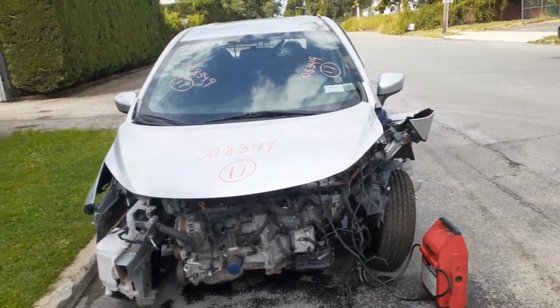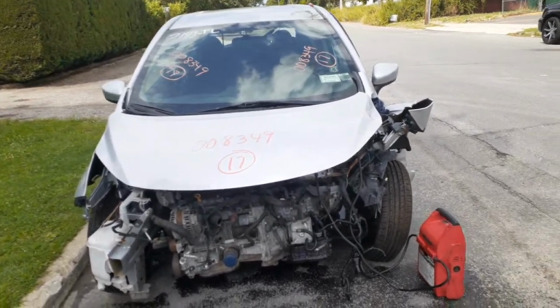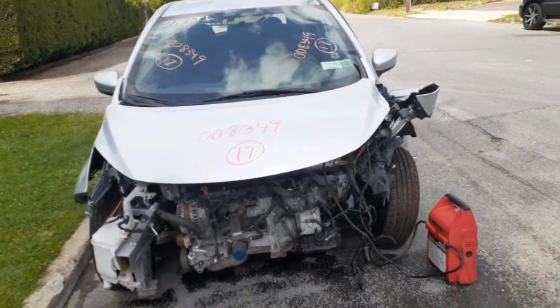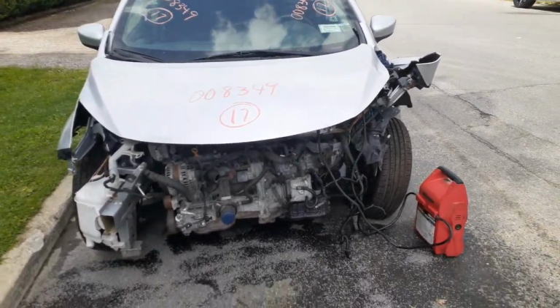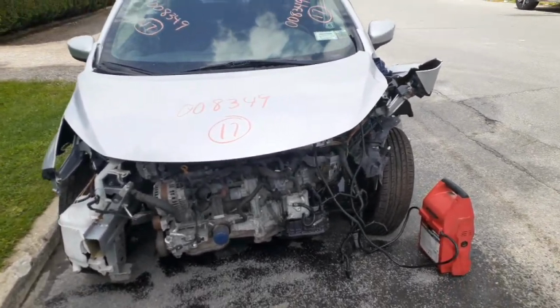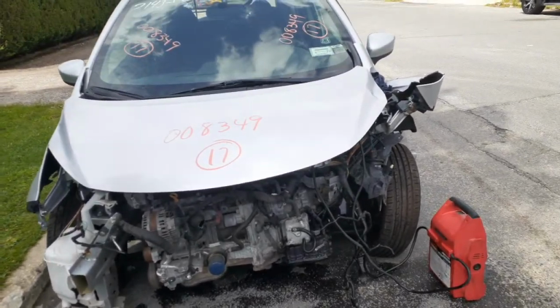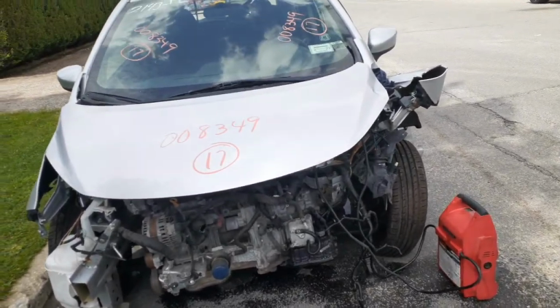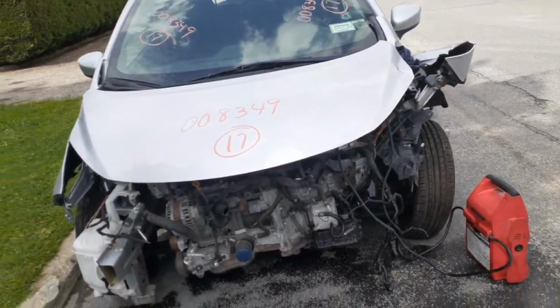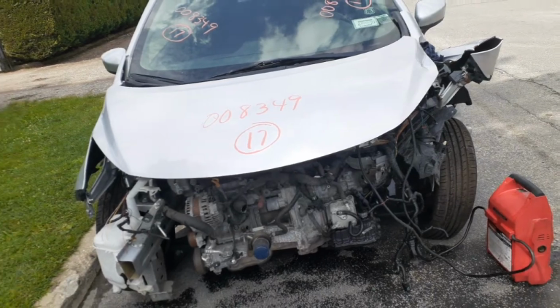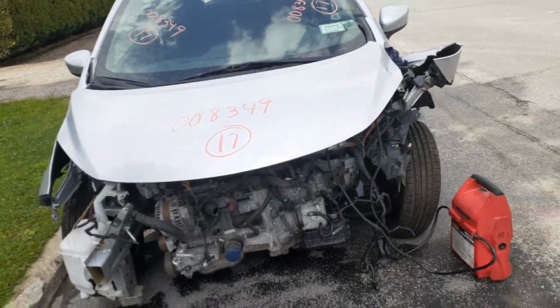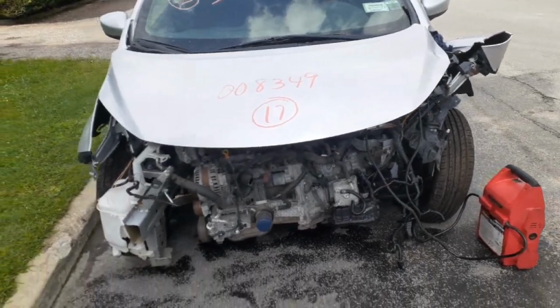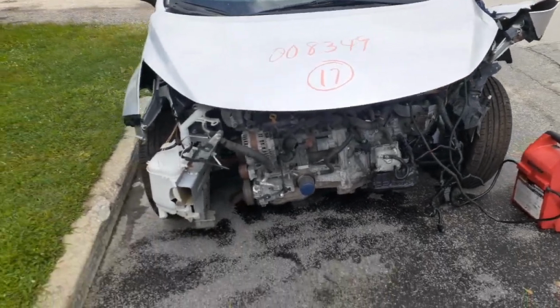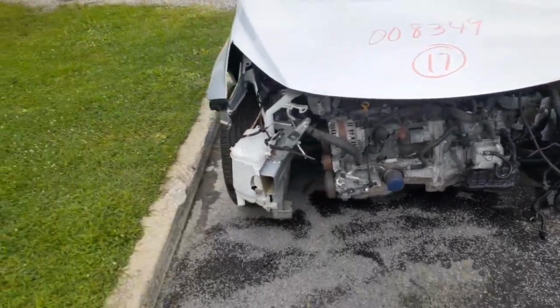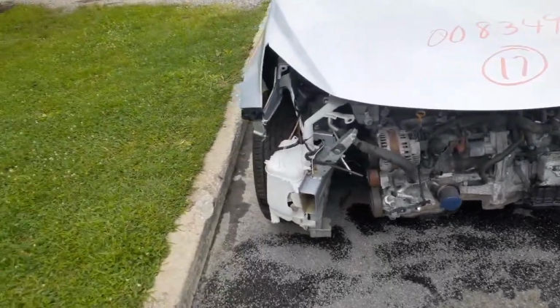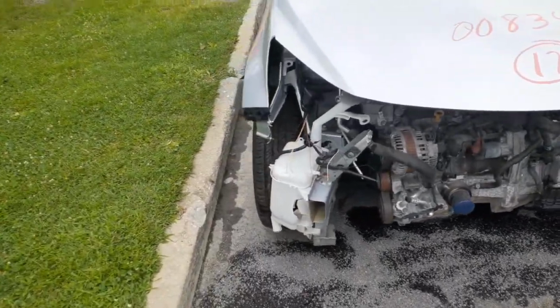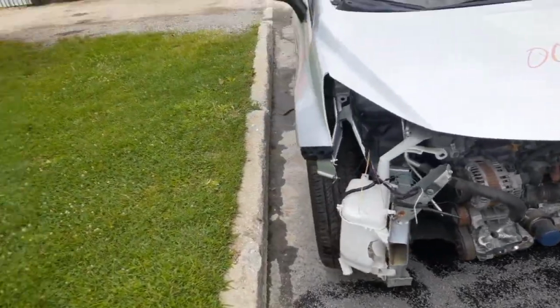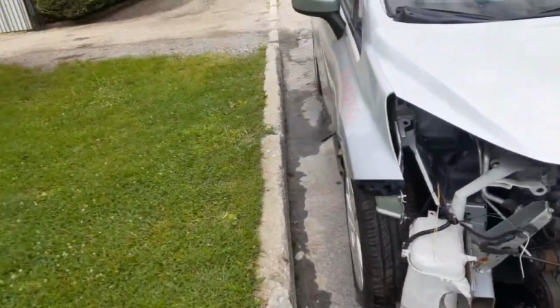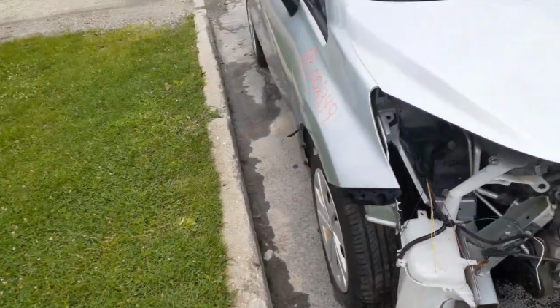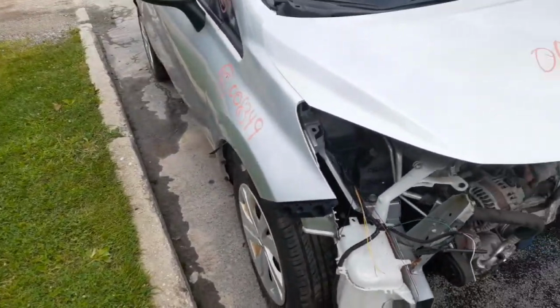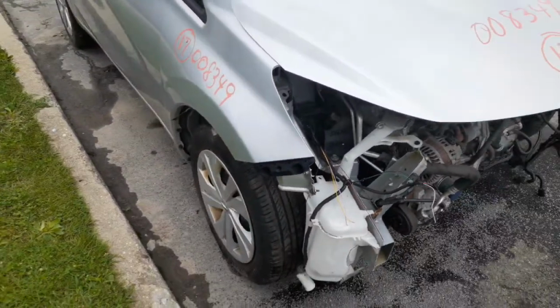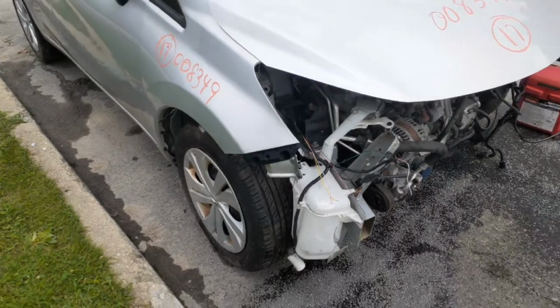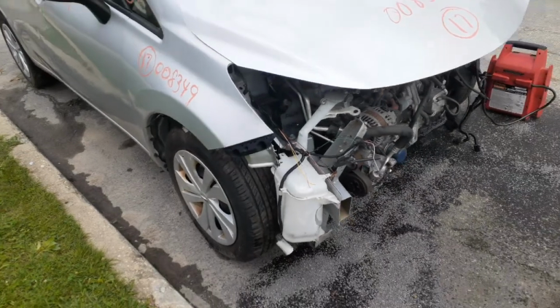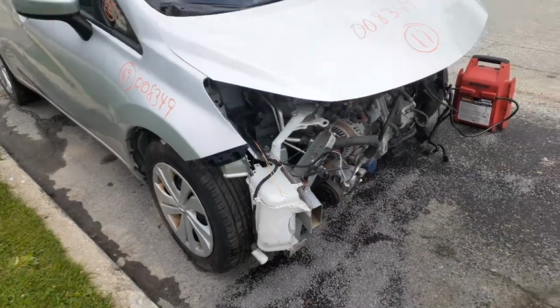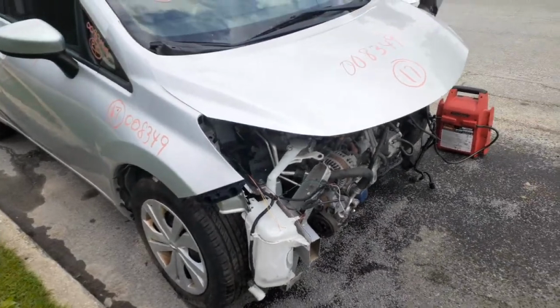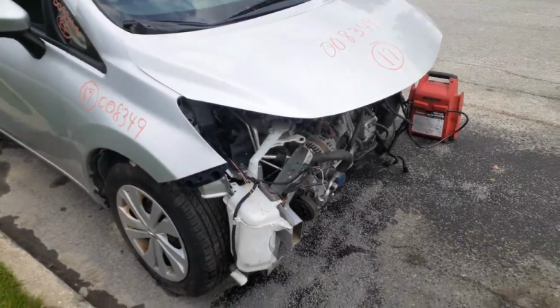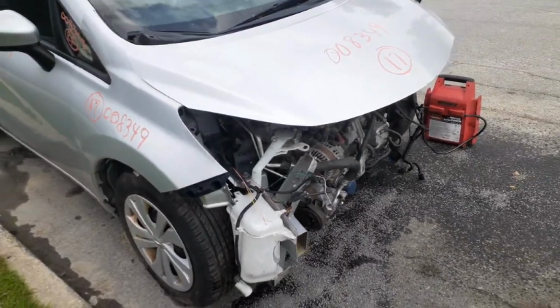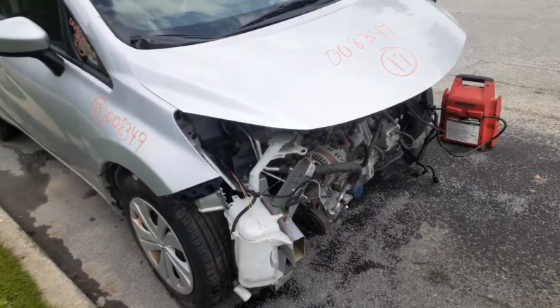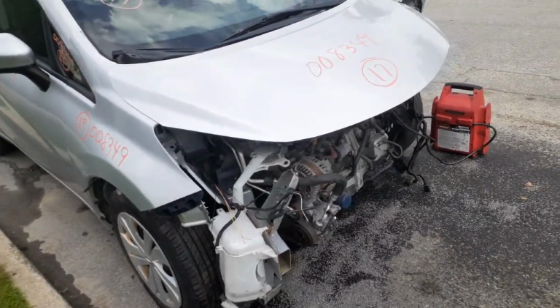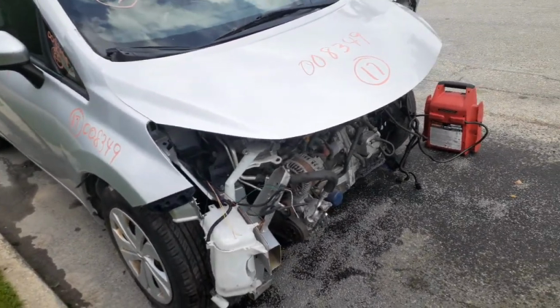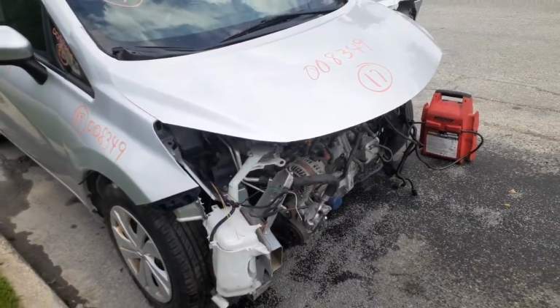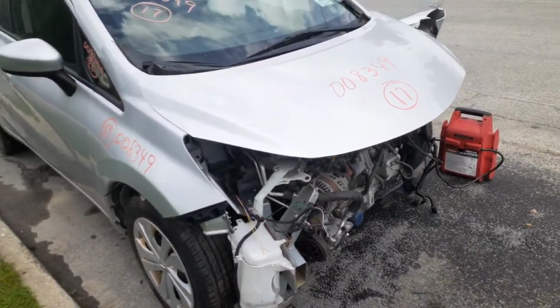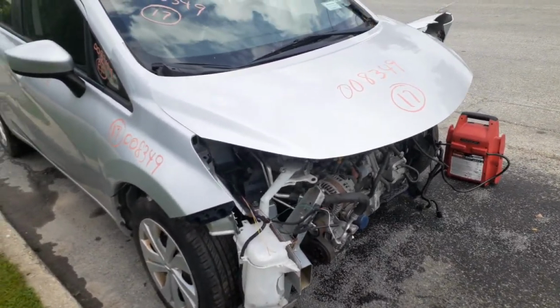Left side suspension is all wiped out — left axle, steering rack, all of that's no good. You do have a right side suspension, strut spindle, lower rotor caliper. Axle is good. Alternator is good. Power steering rack is no good.